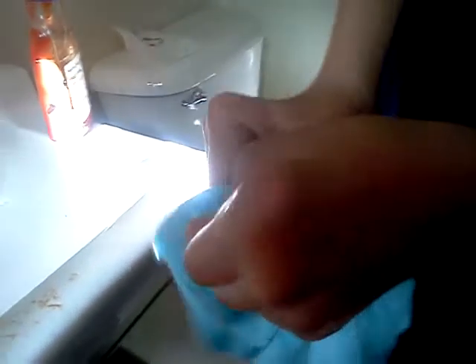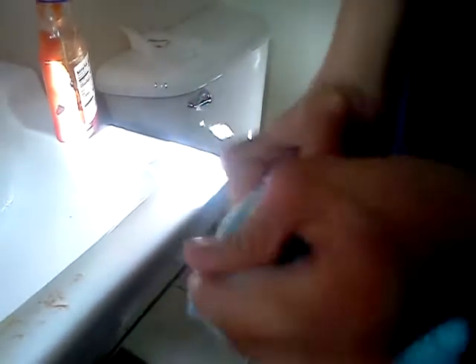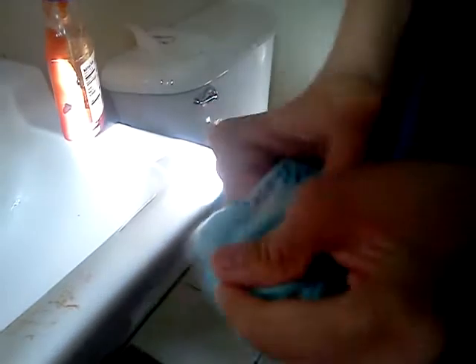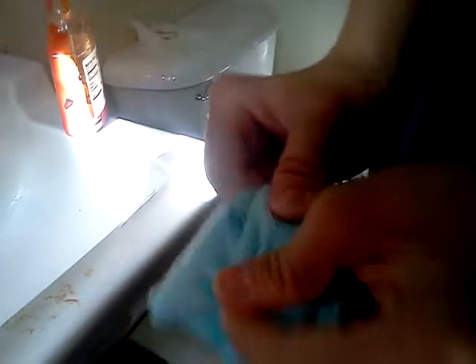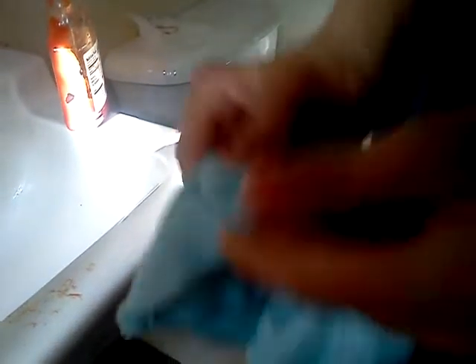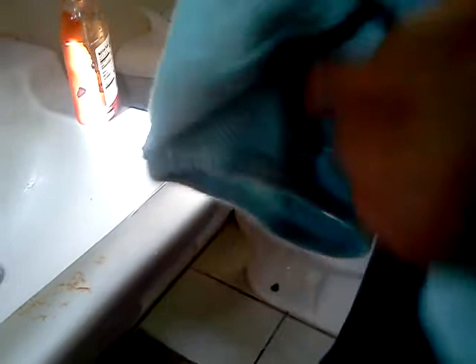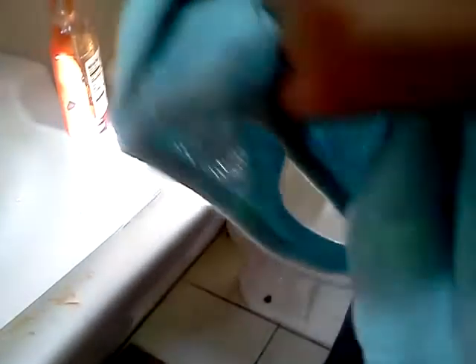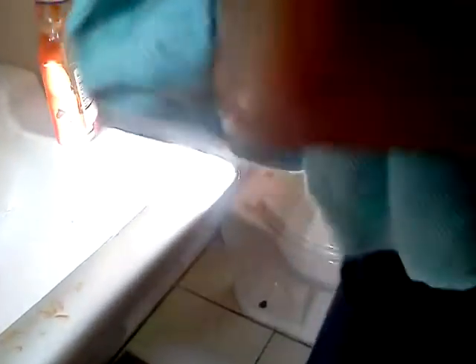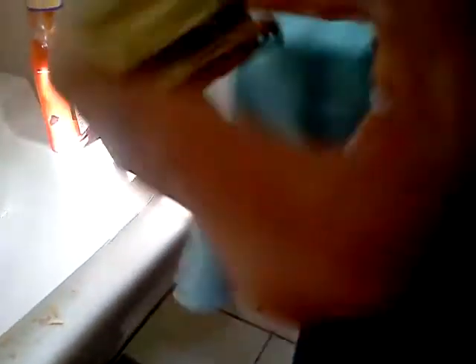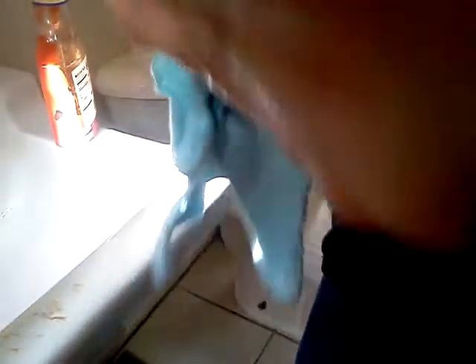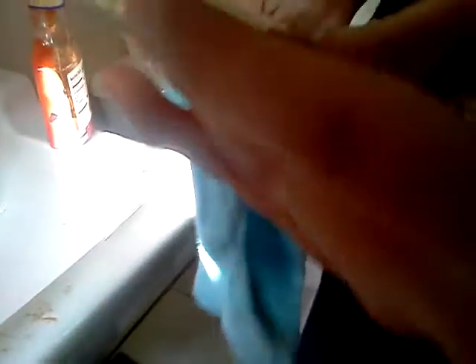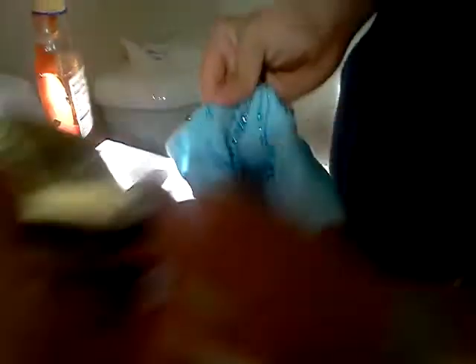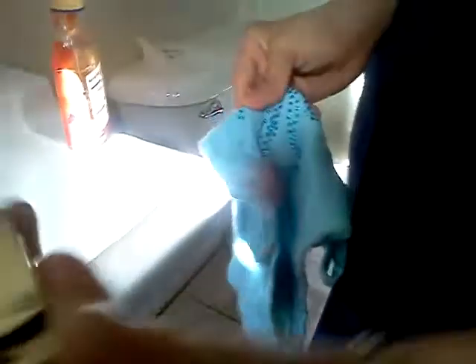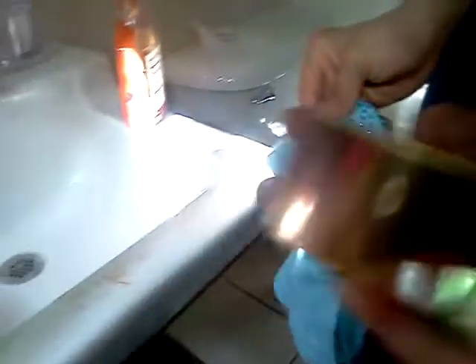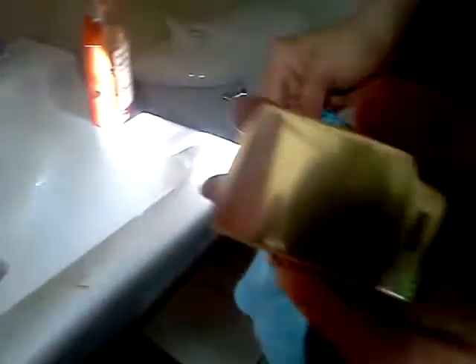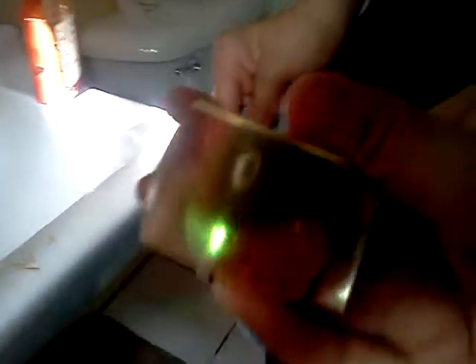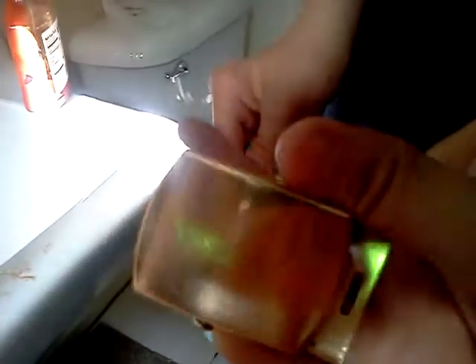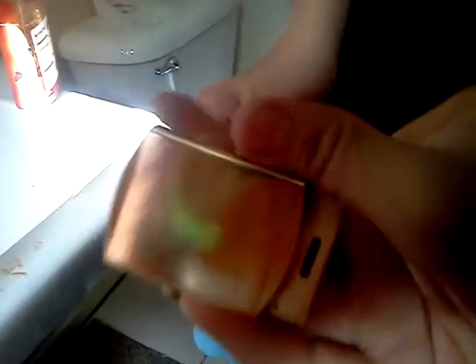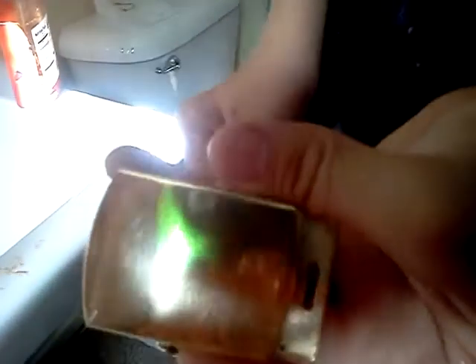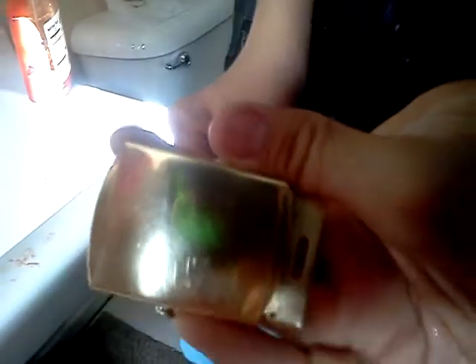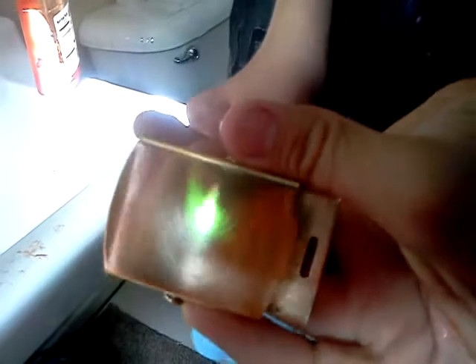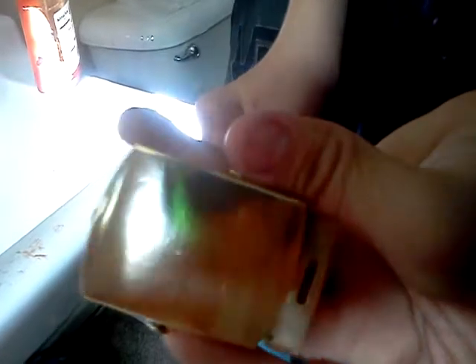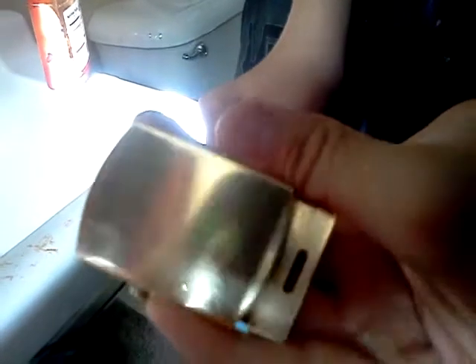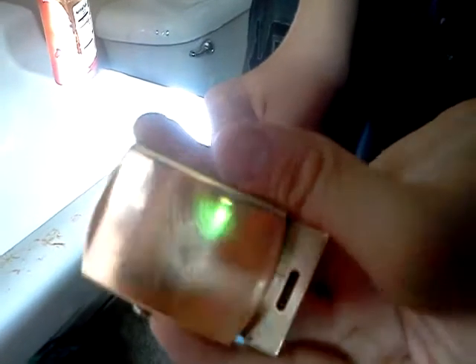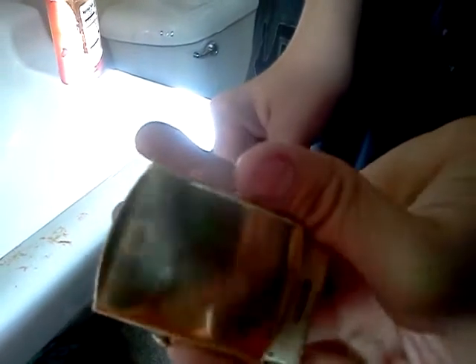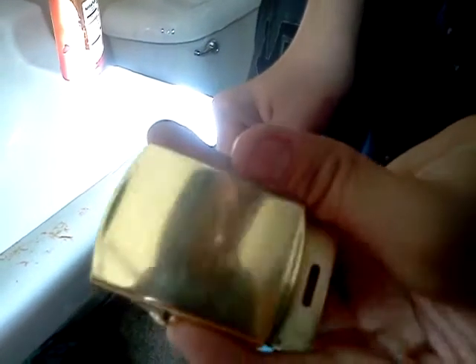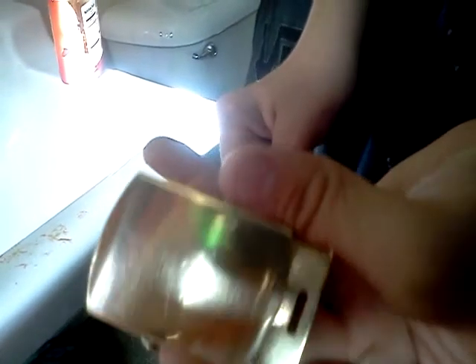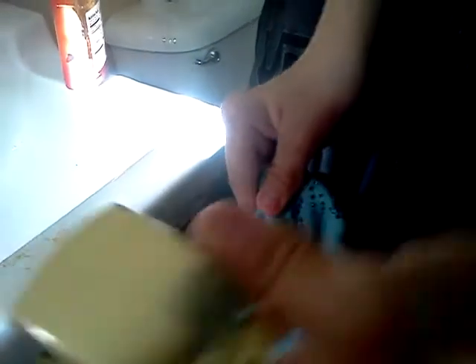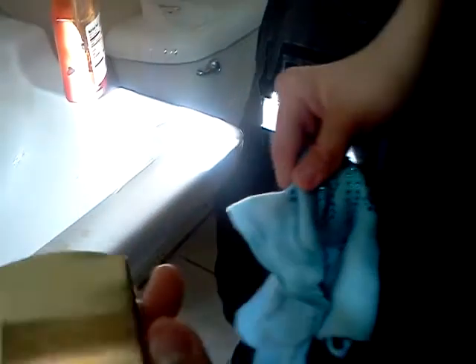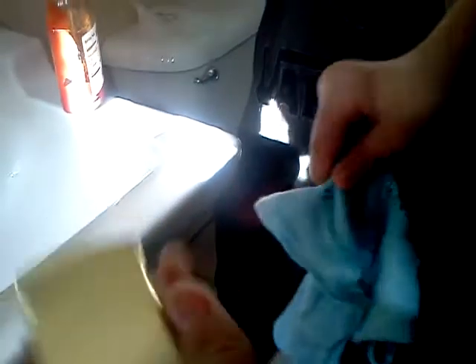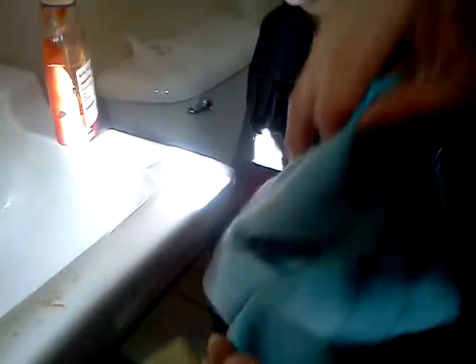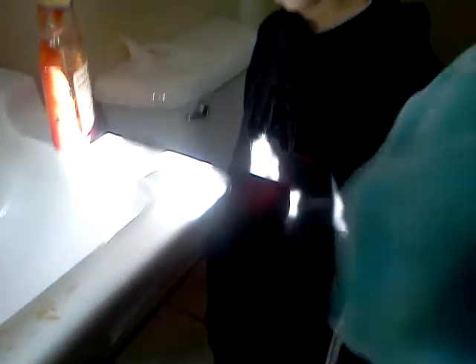Once you're finished, you can see the reflection. So yeah, it works. It's so beautiful.